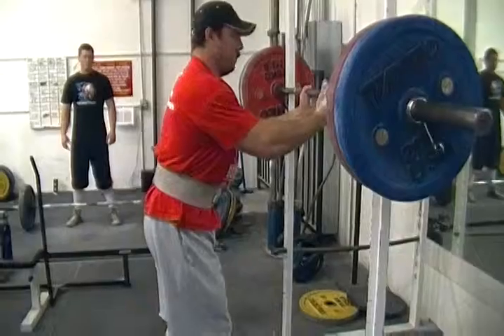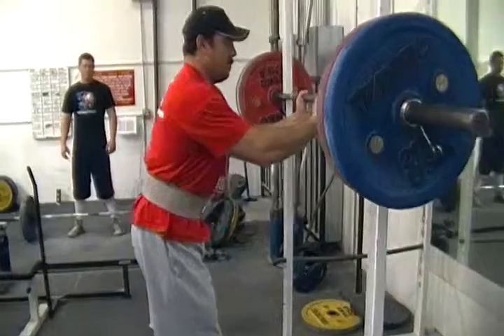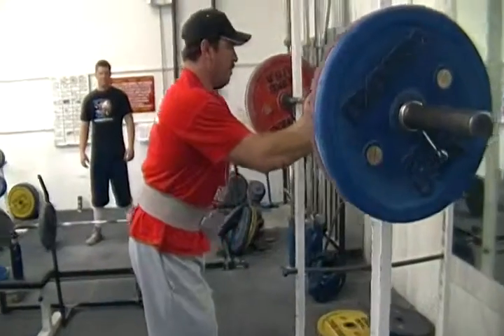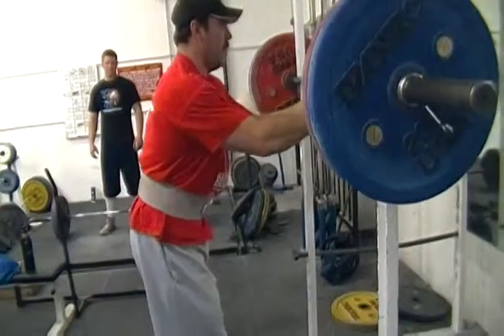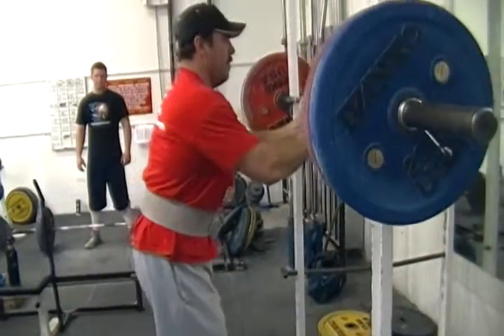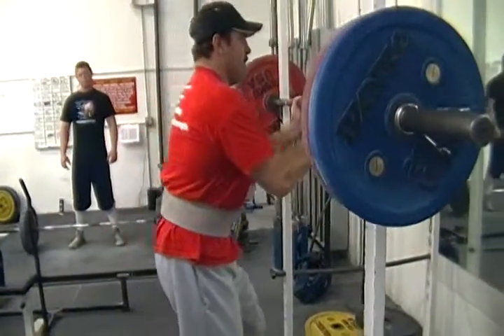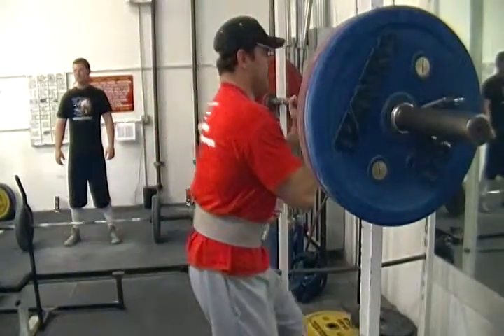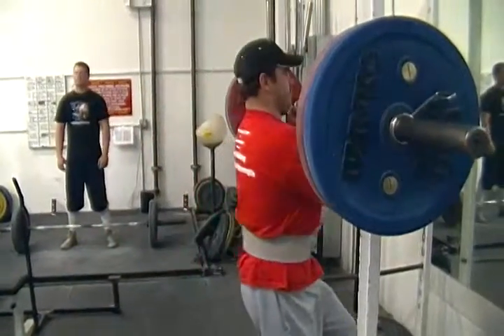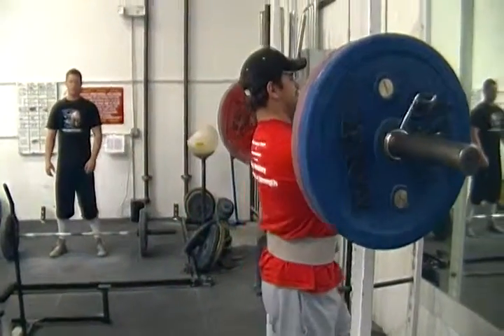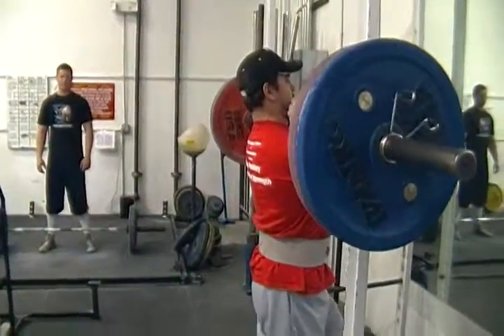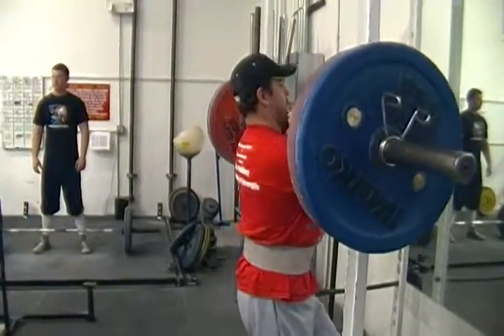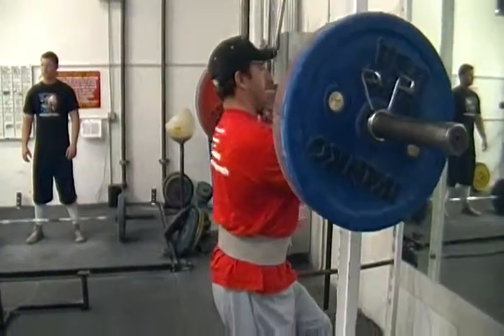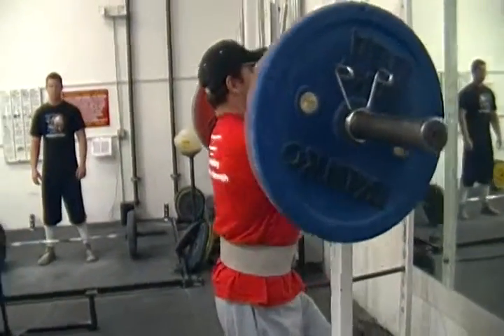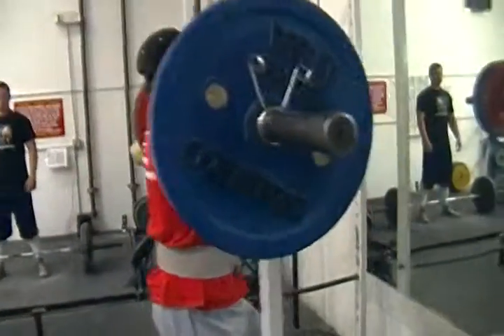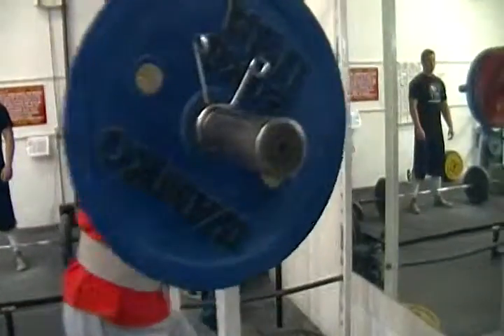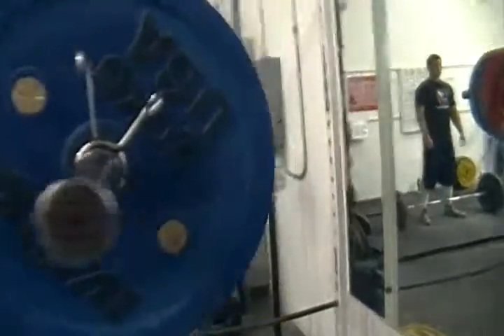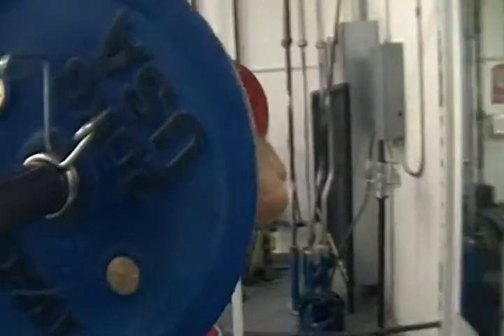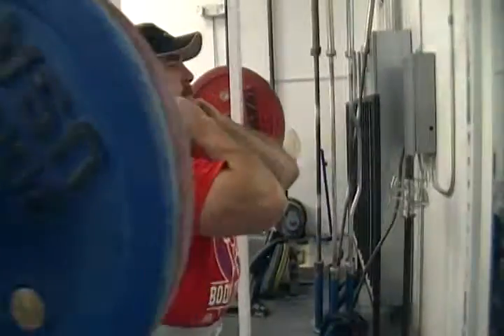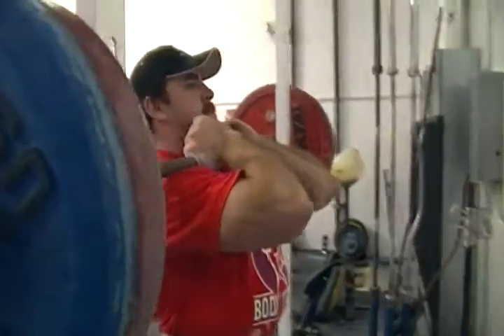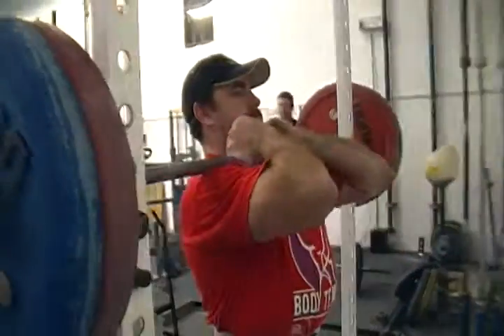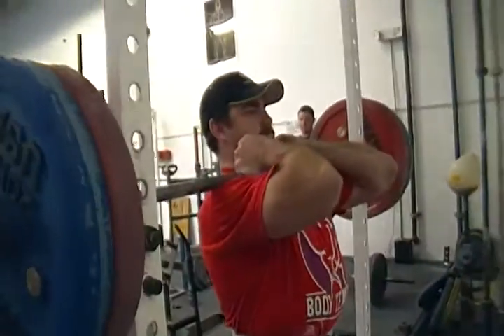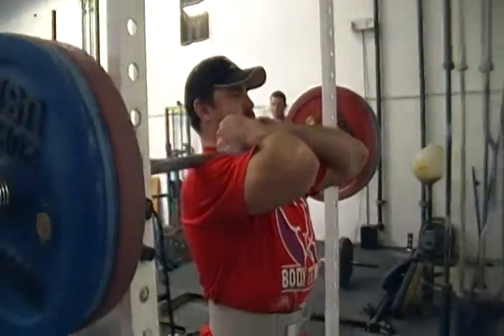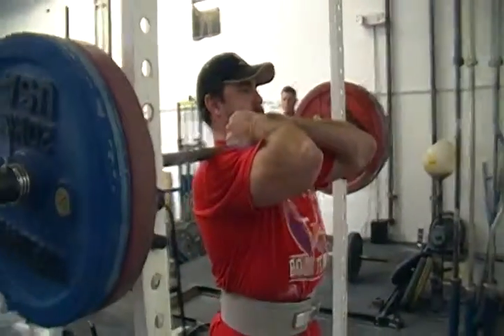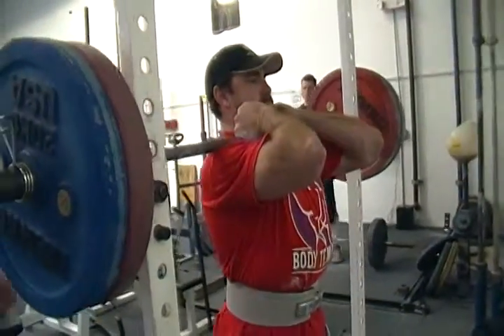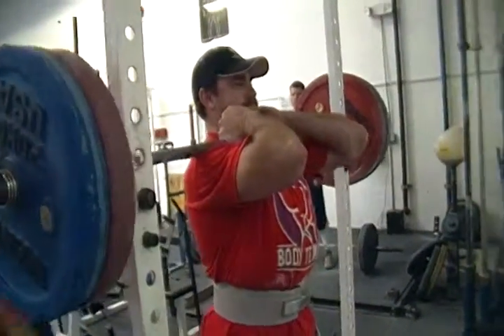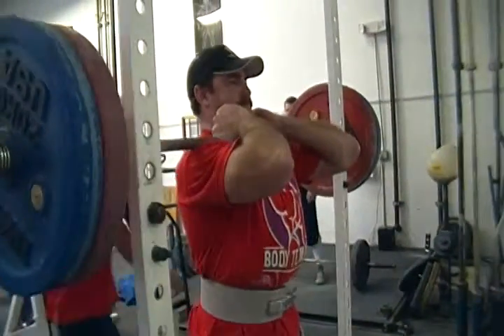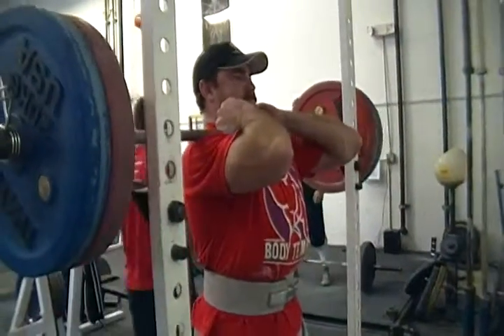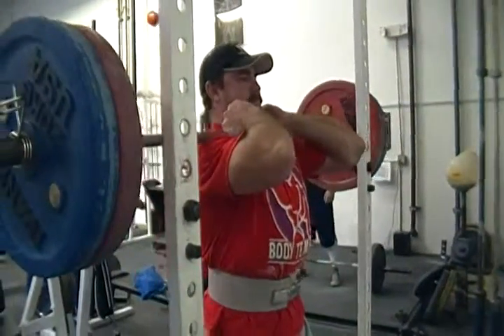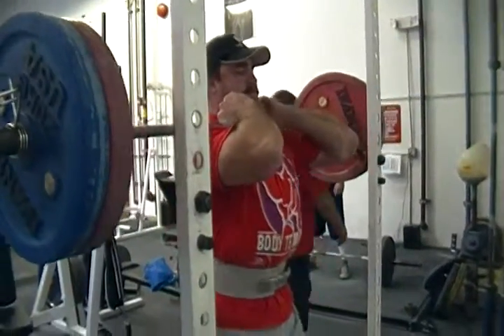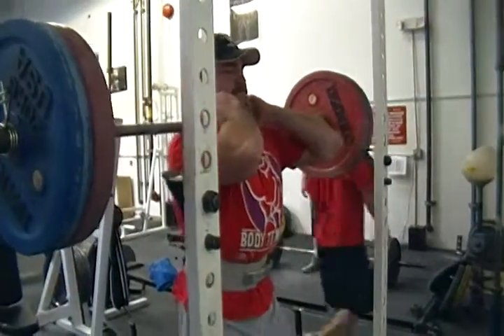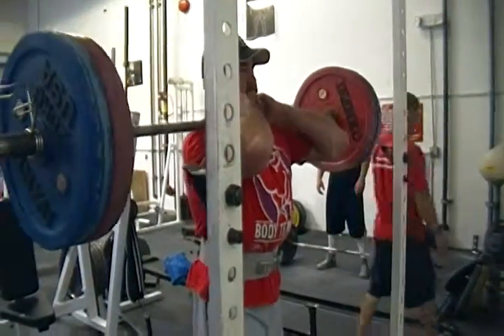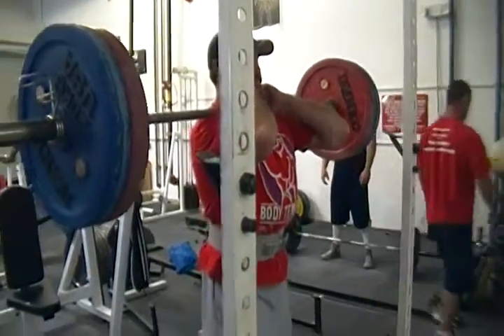Here's John with 110 kilos. He's gonna show us how to do a front squat using the Bulgarian grip right there. Let's go big dog, show us how it's done.